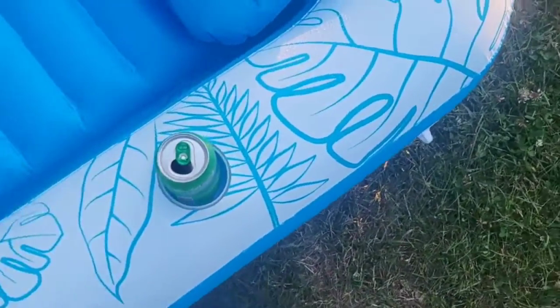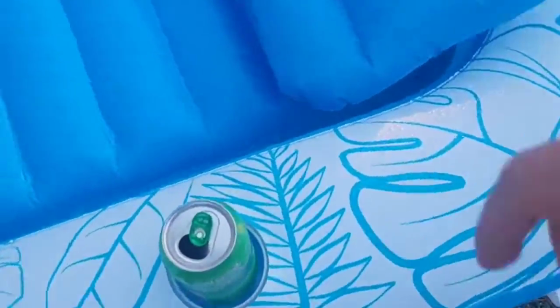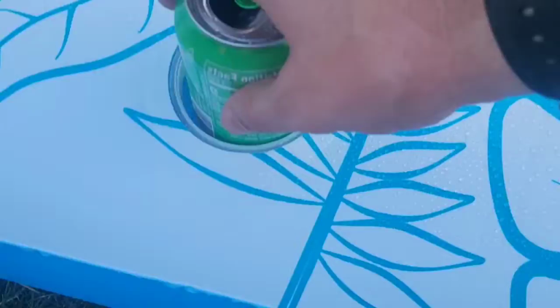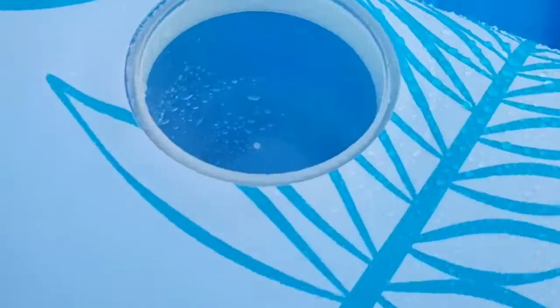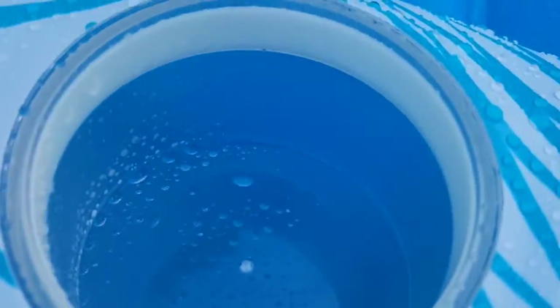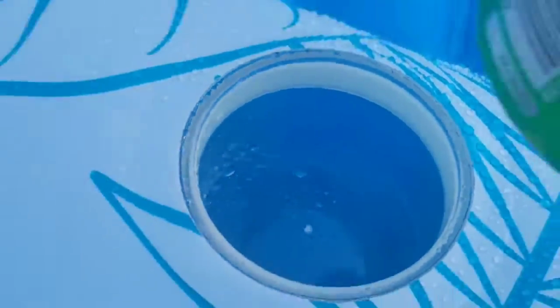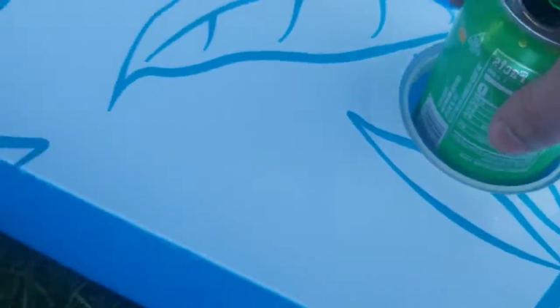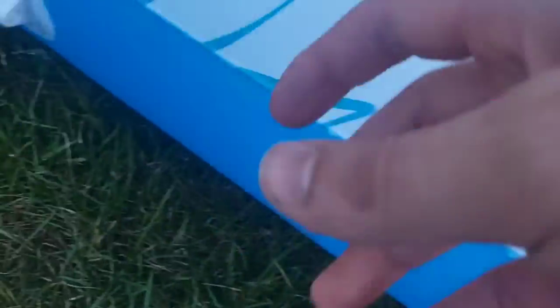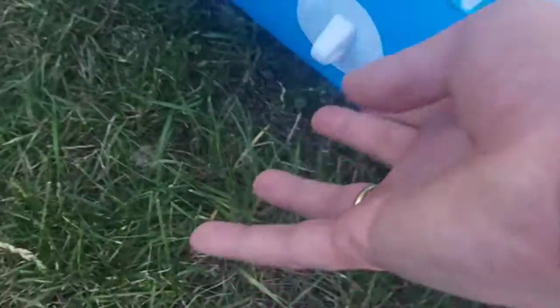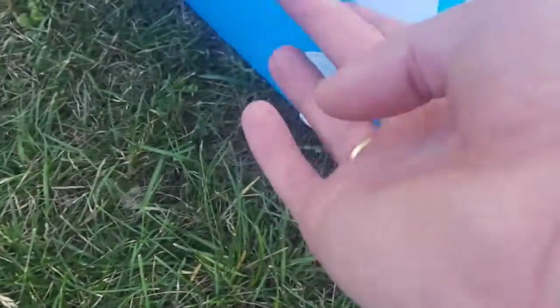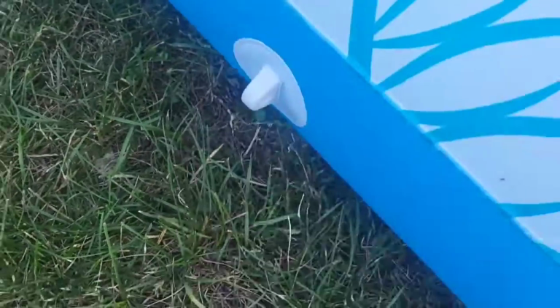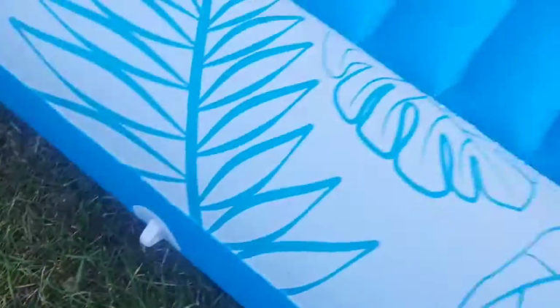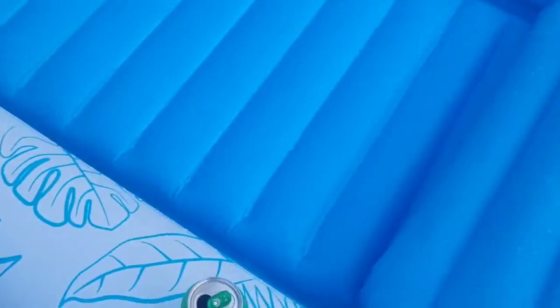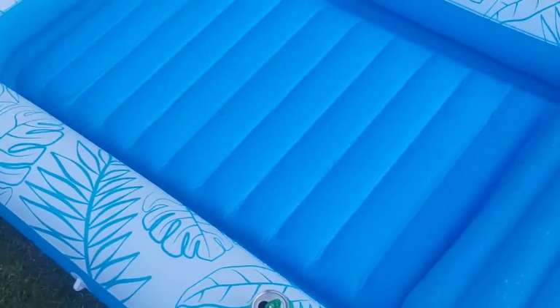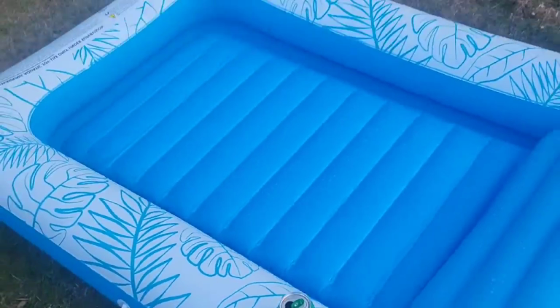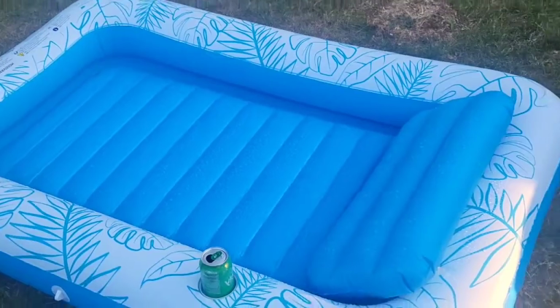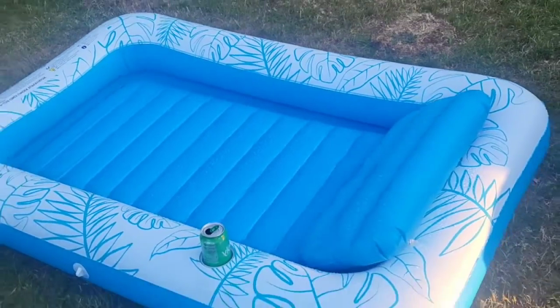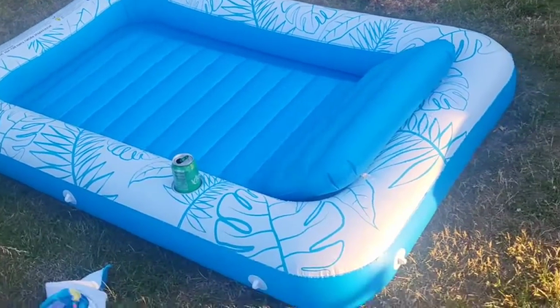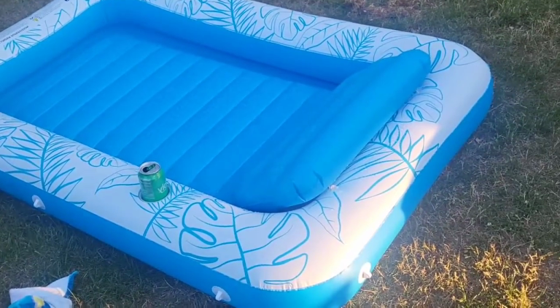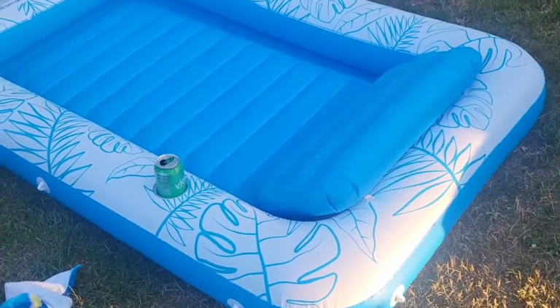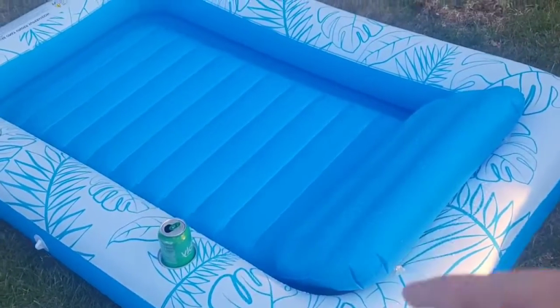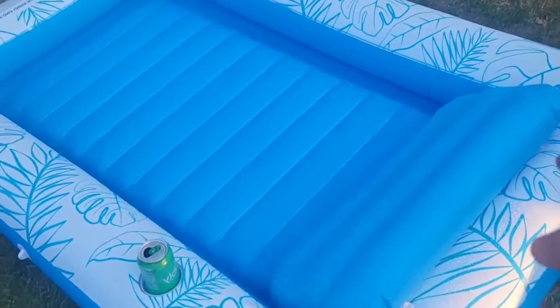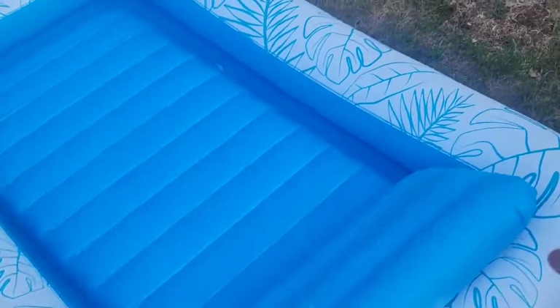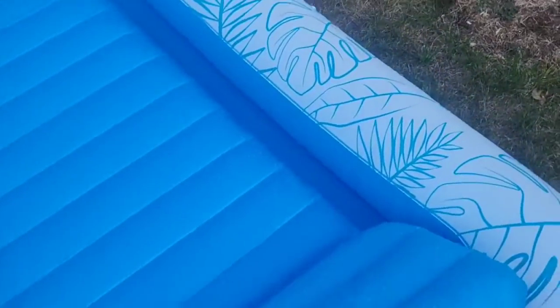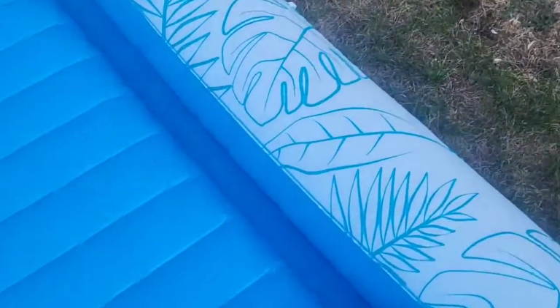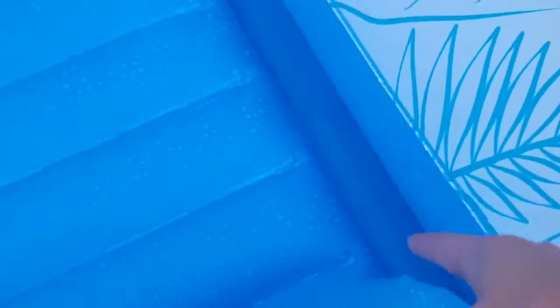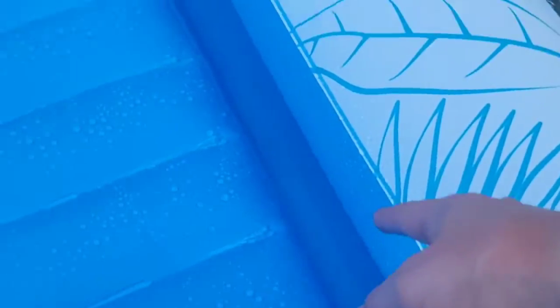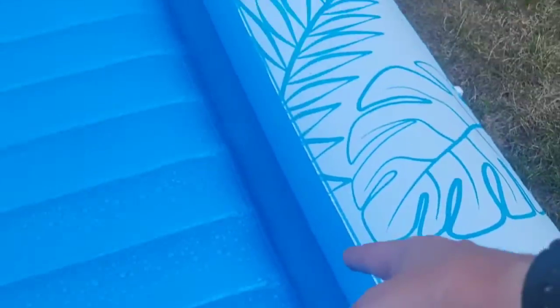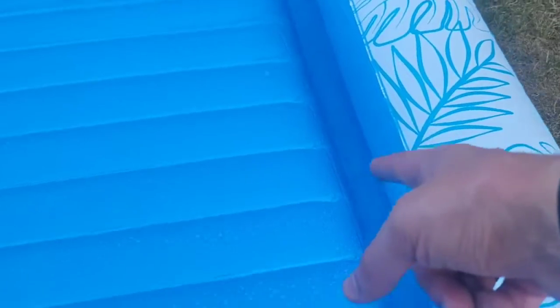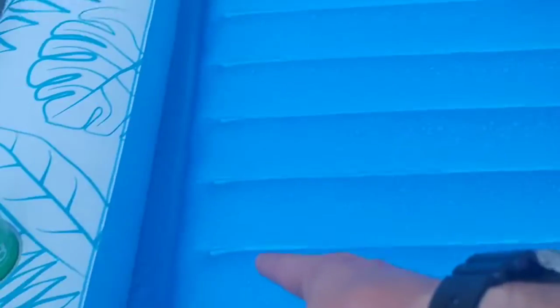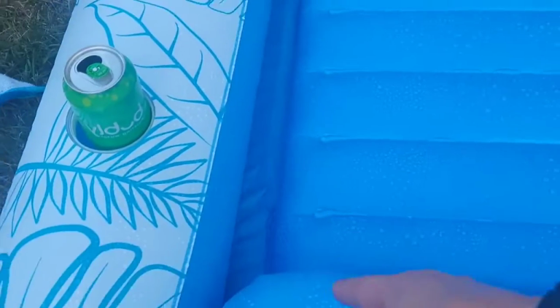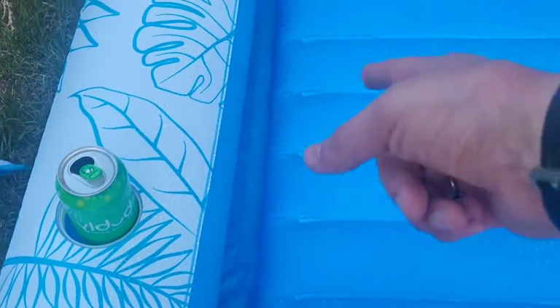It's got a nice drink holder right there. It's got a bunch of ropes you can tie together if you're rafting. You can float in the pool, or you can sit in the yard or poolside. Put some water in there — I put a little bit.